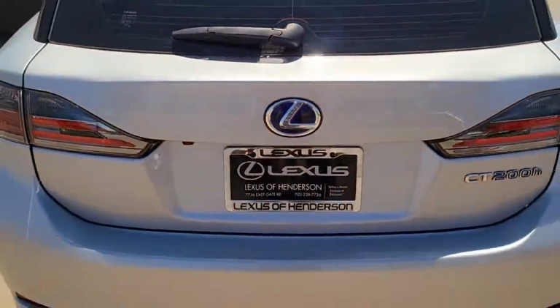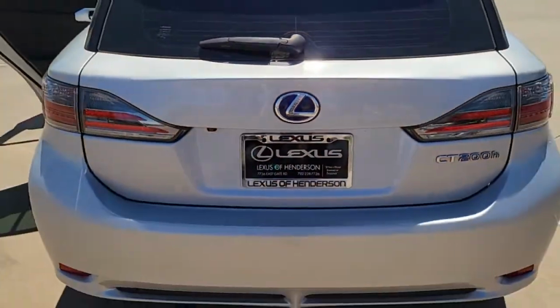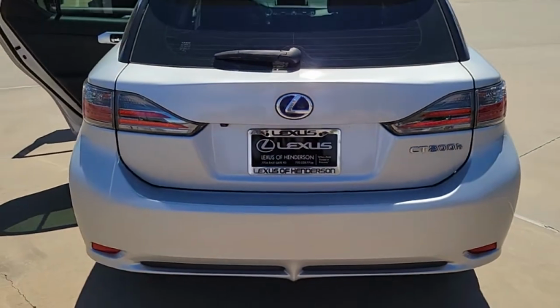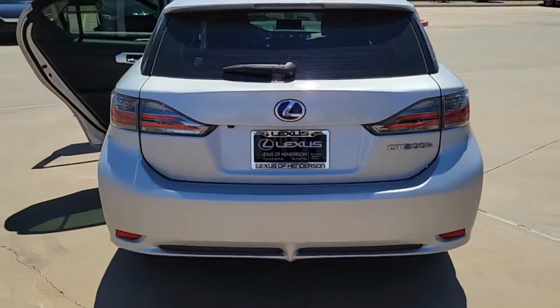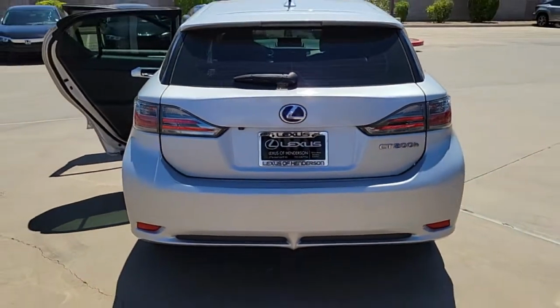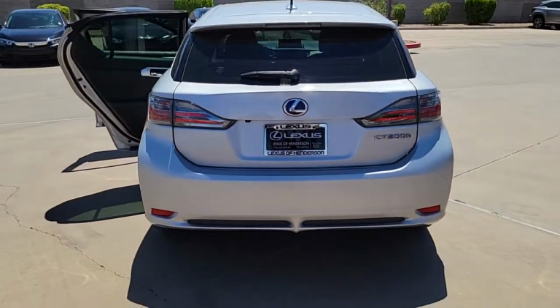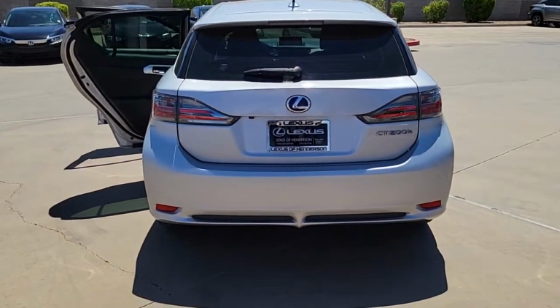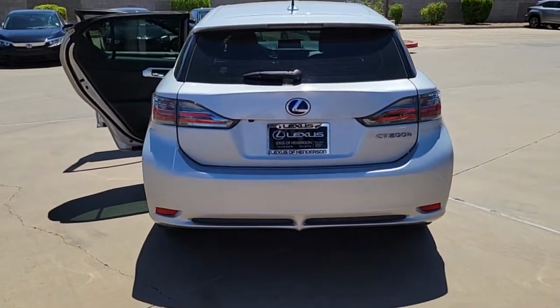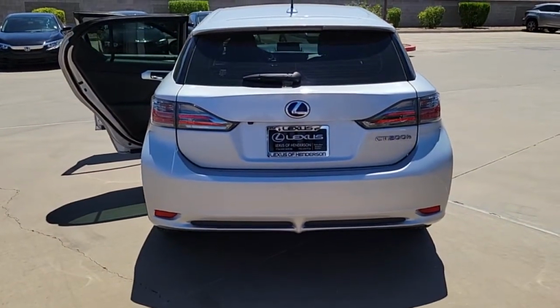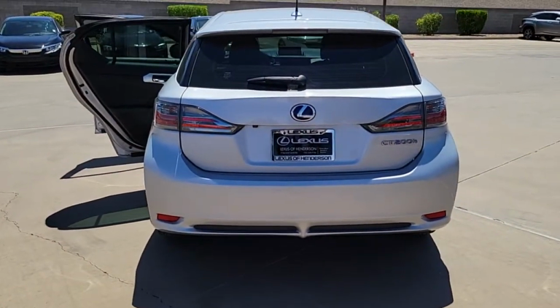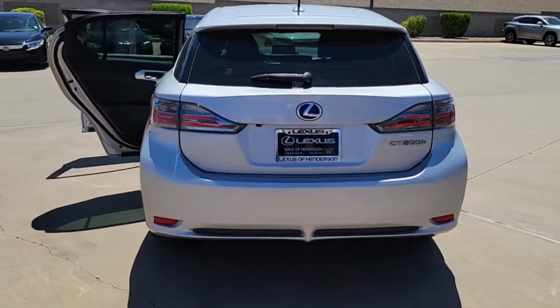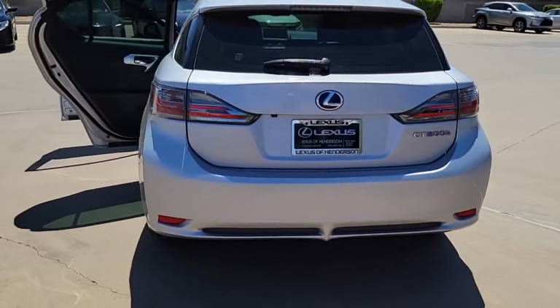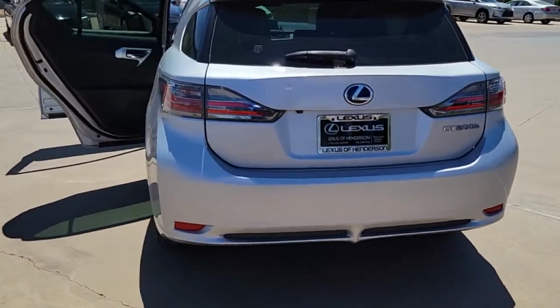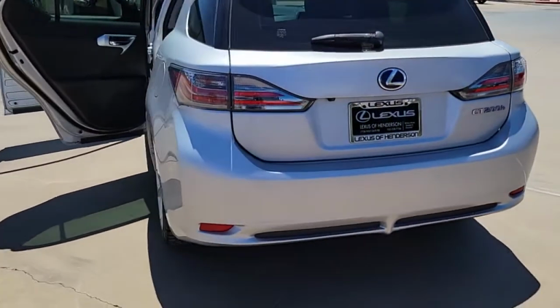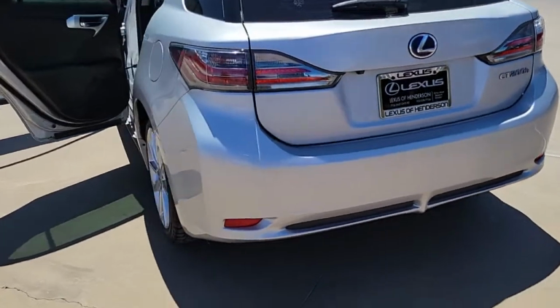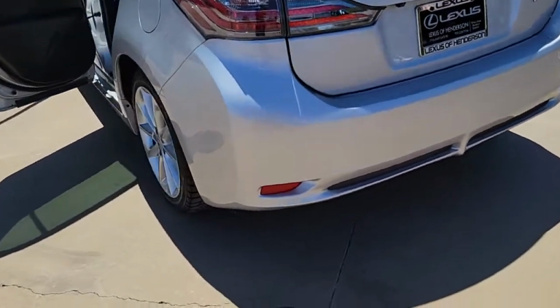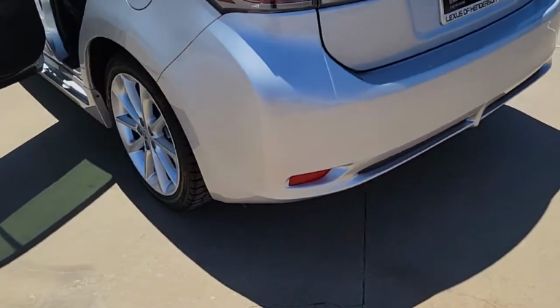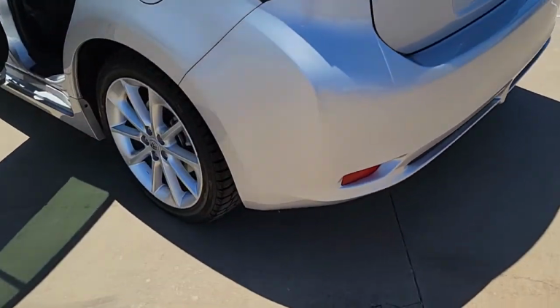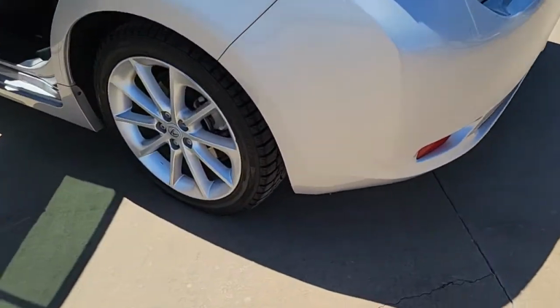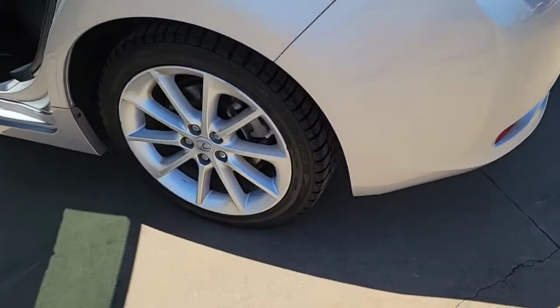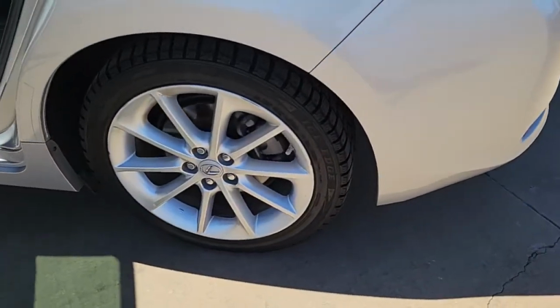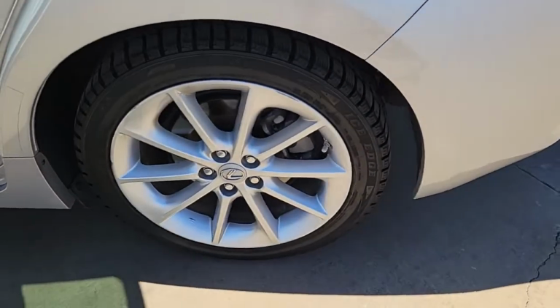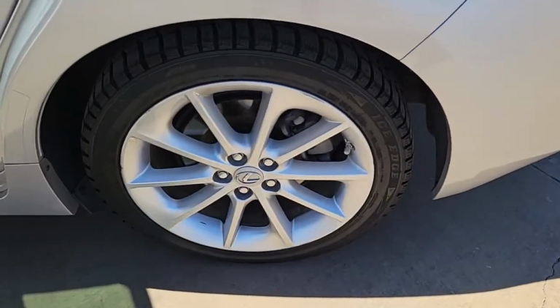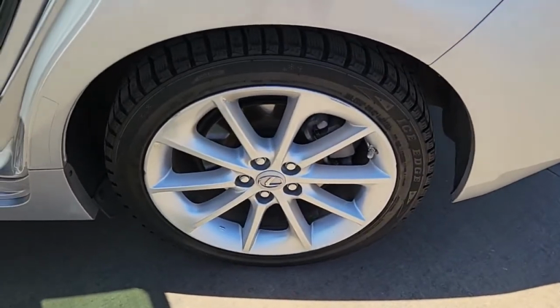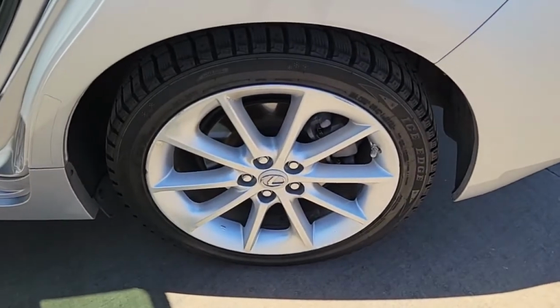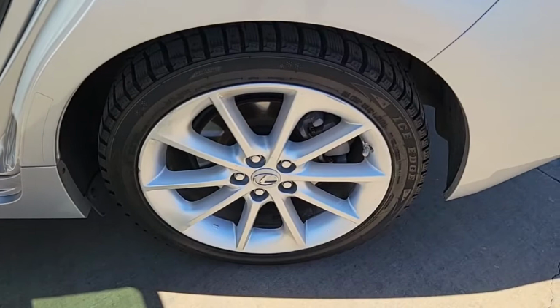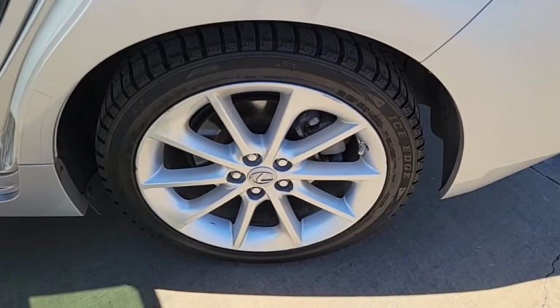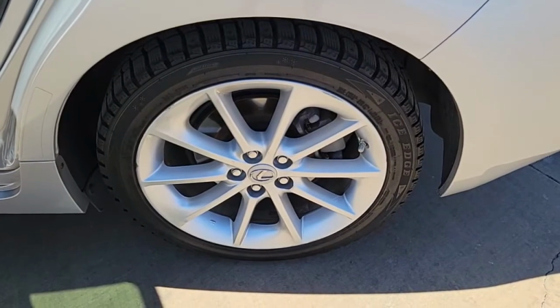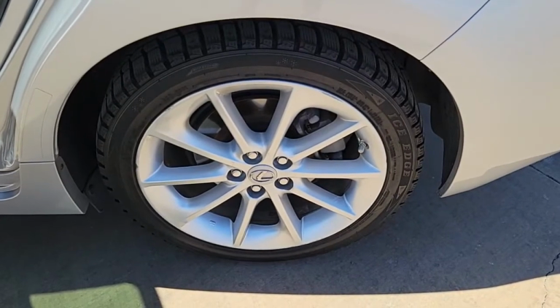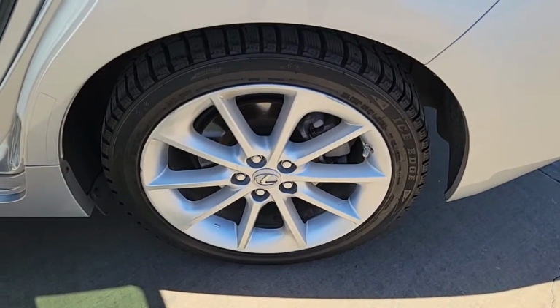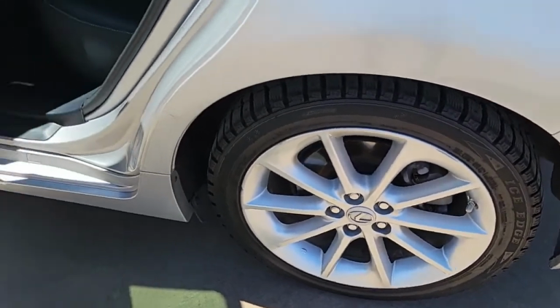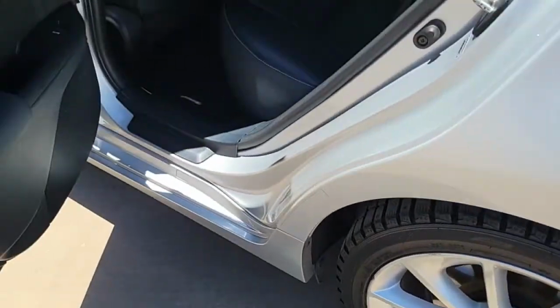Sun/moonroof, keyless entry, fog lamps, electronic stability control, intermittent wipers, tire pressure monitoring system, trip computer, power windows, bucket seats, four-wheel disc brakes.